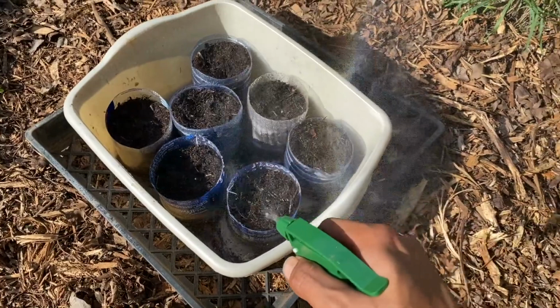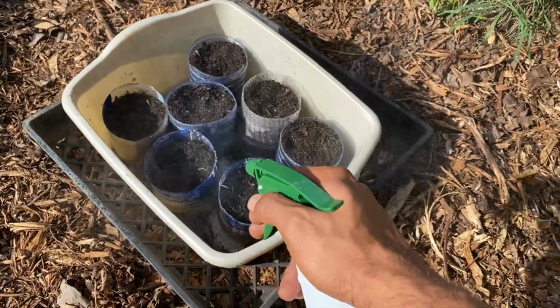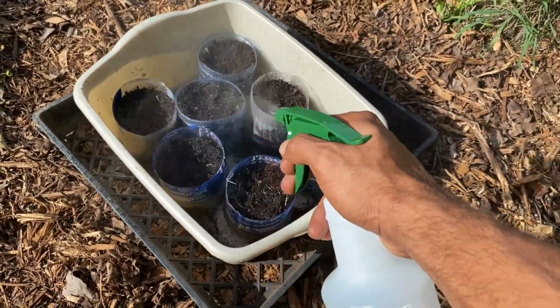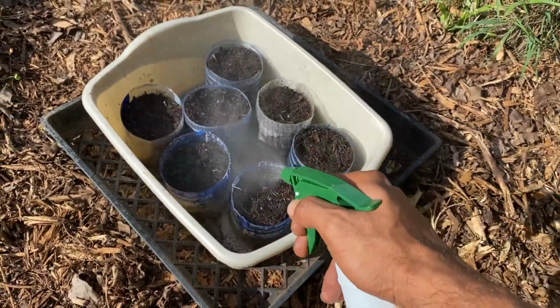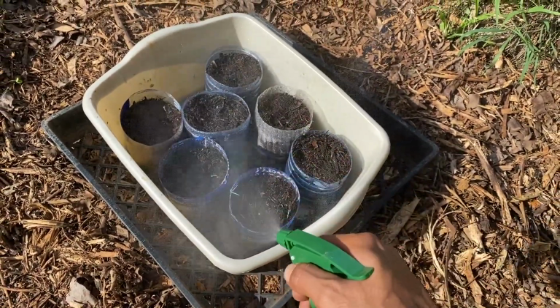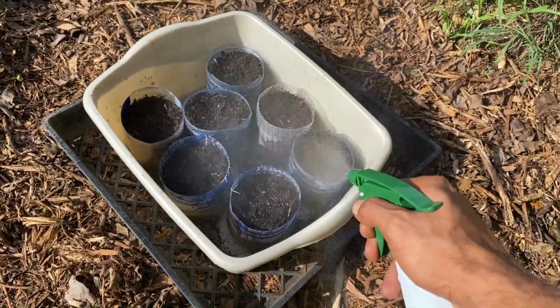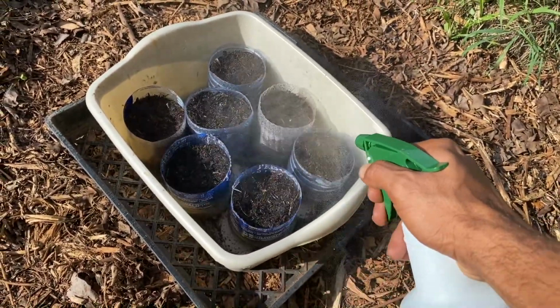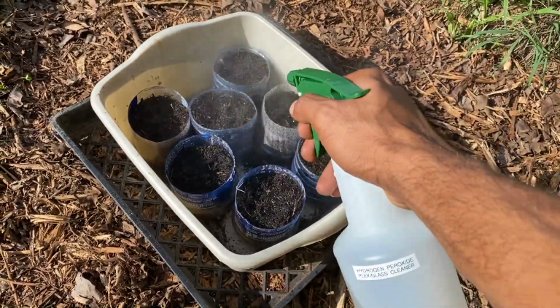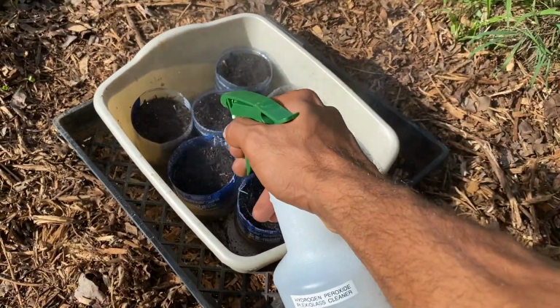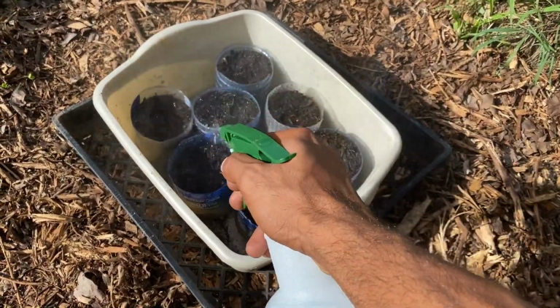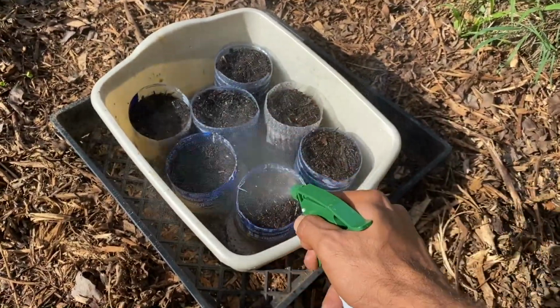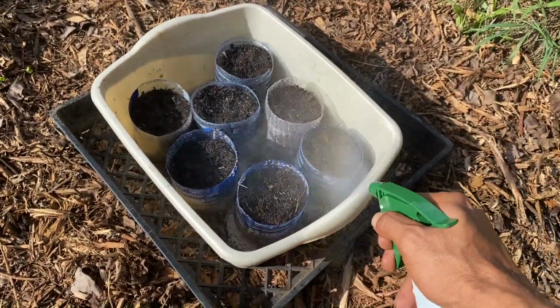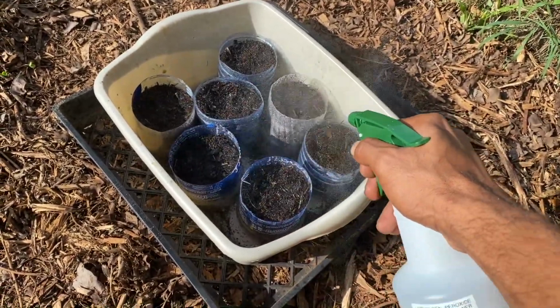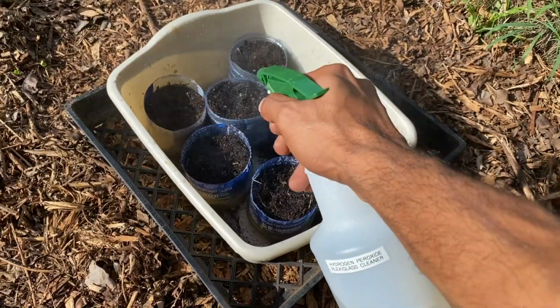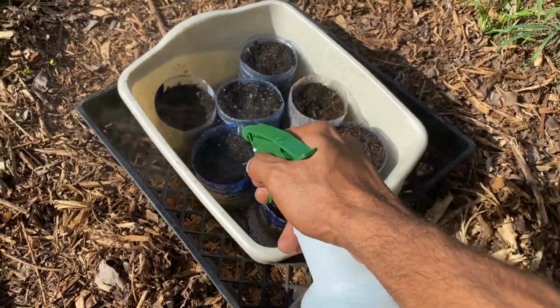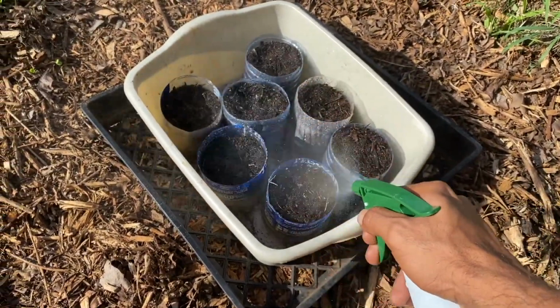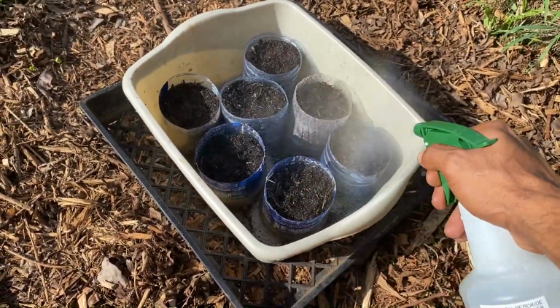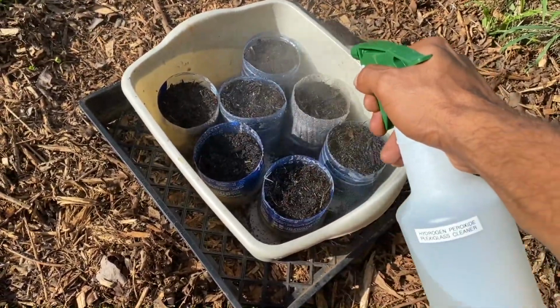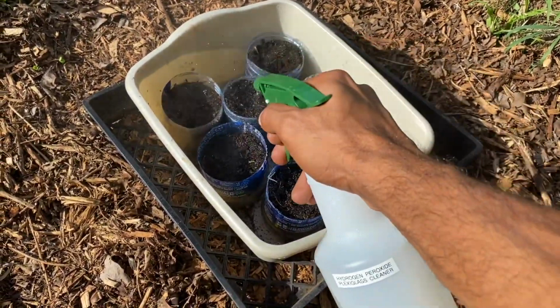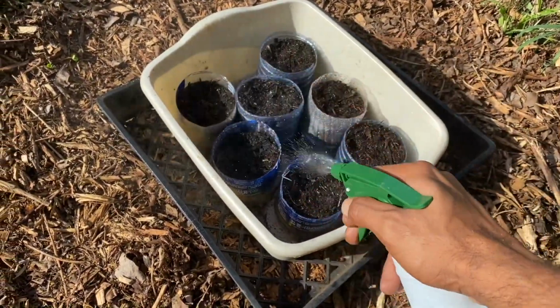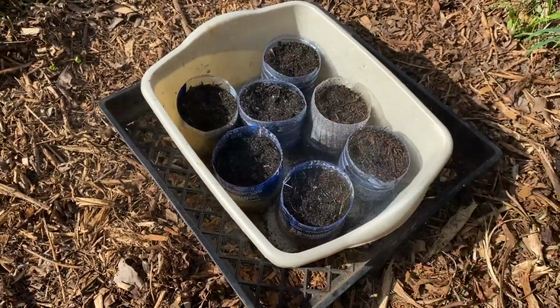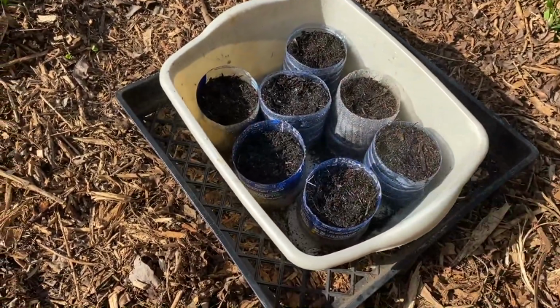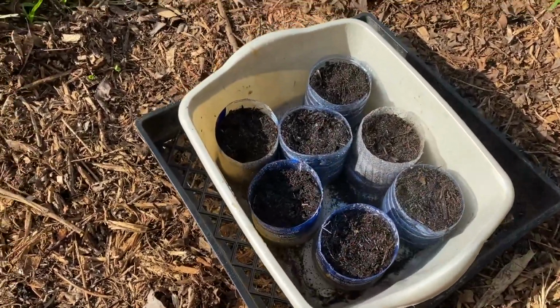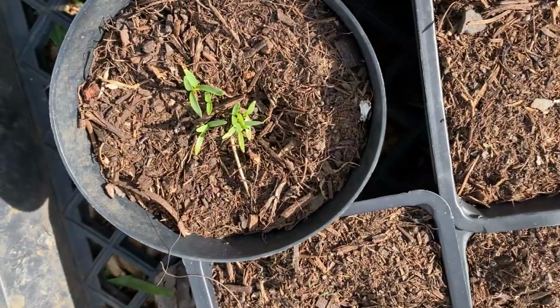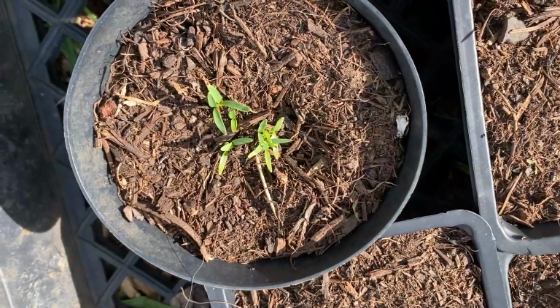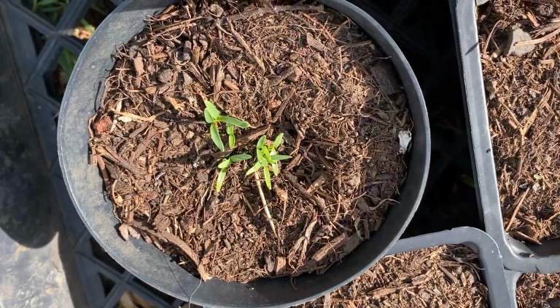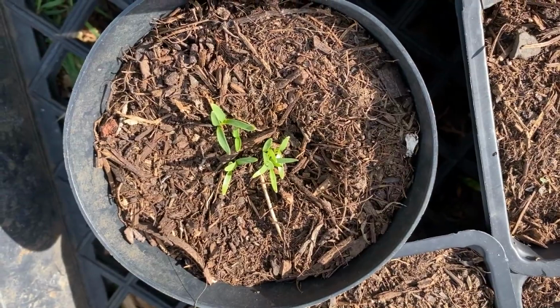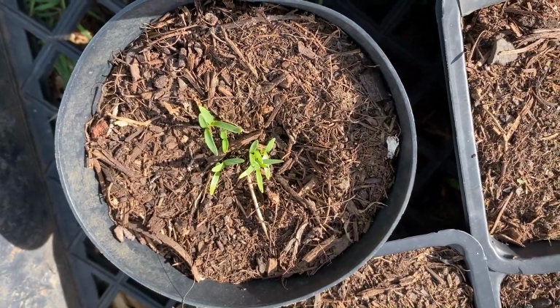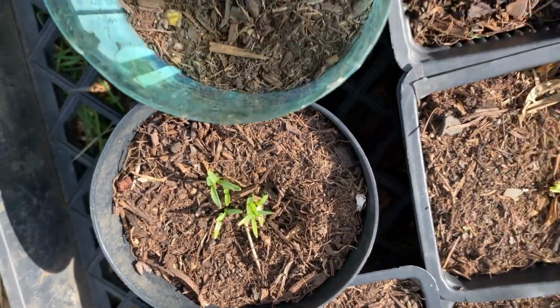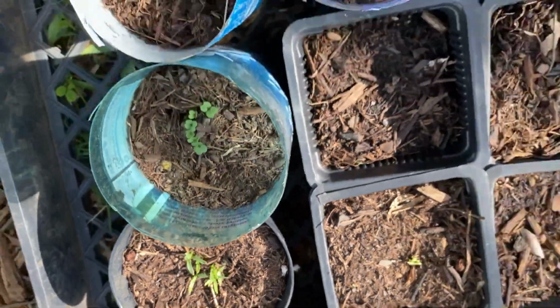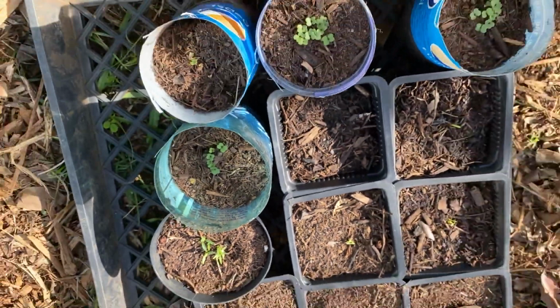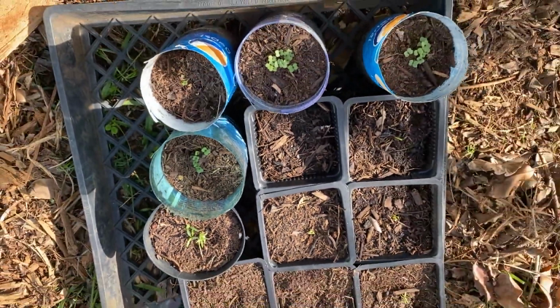FPJ is also a great way to help you germinate your seeds. I planted some kale and cilantro a week ago, and just by using the FPJ they're already sprouted.